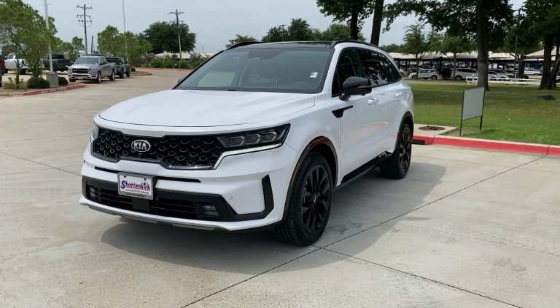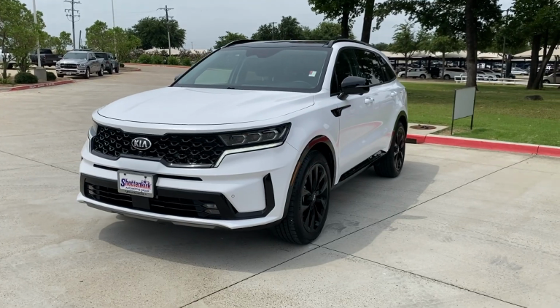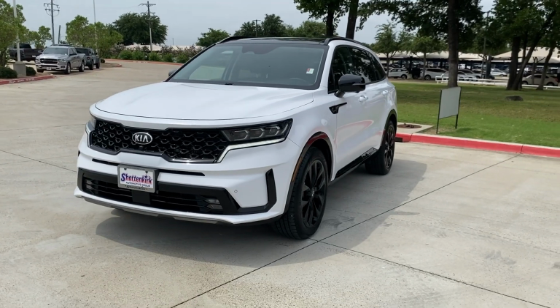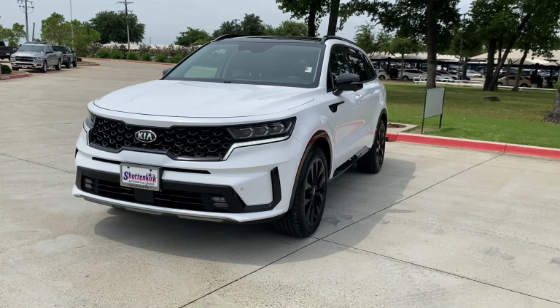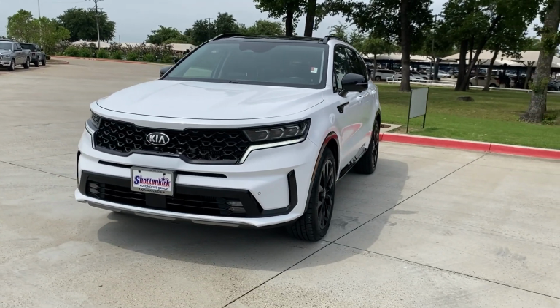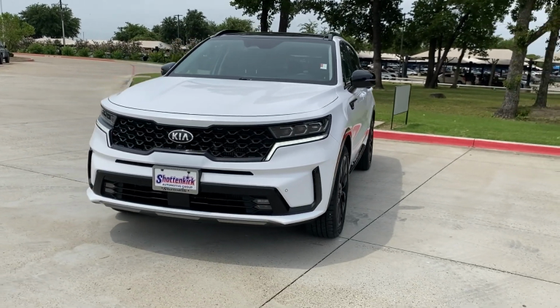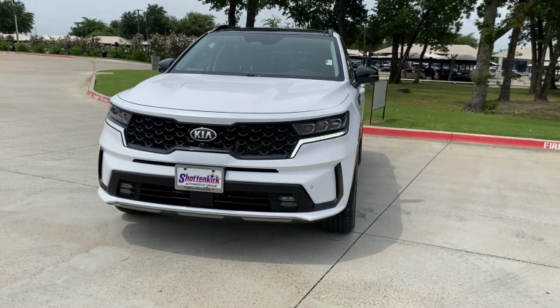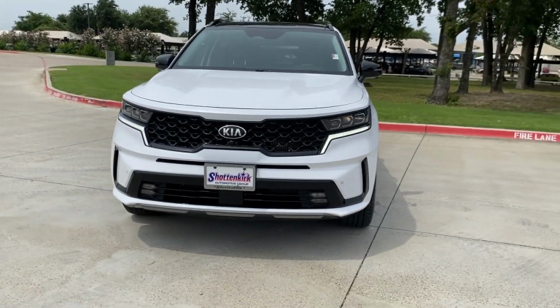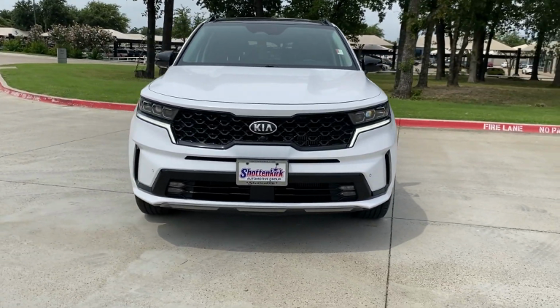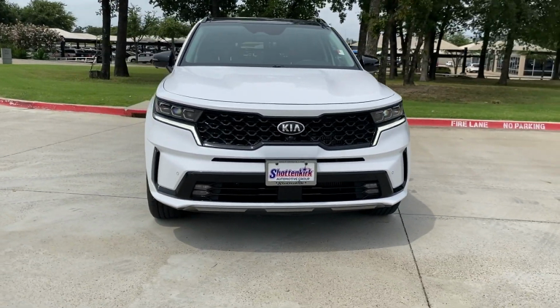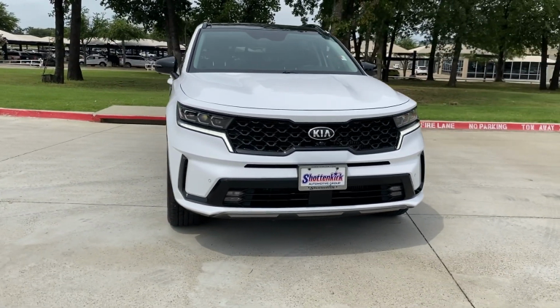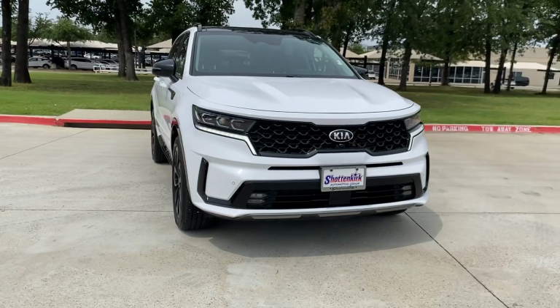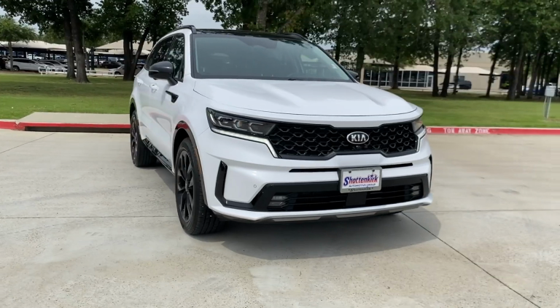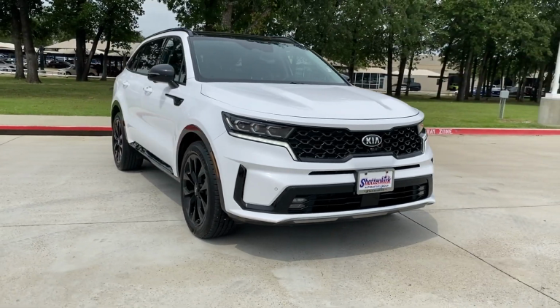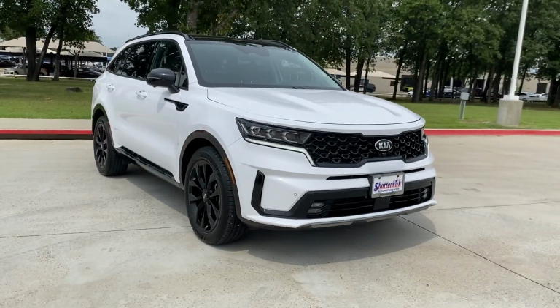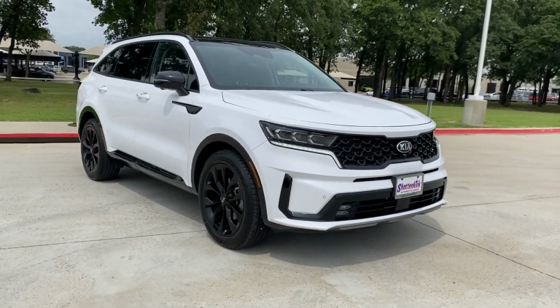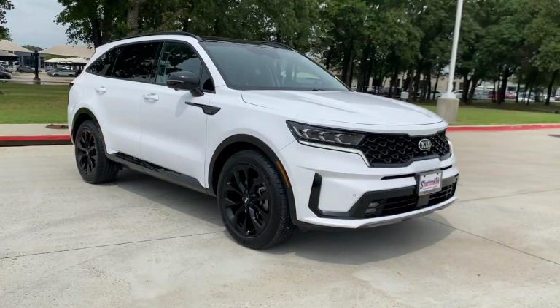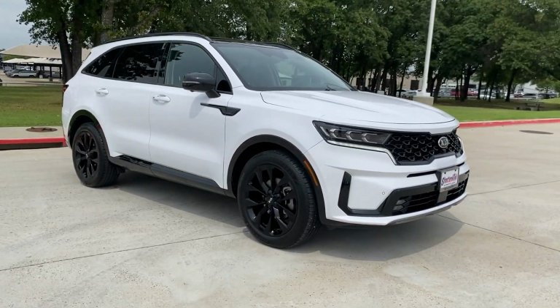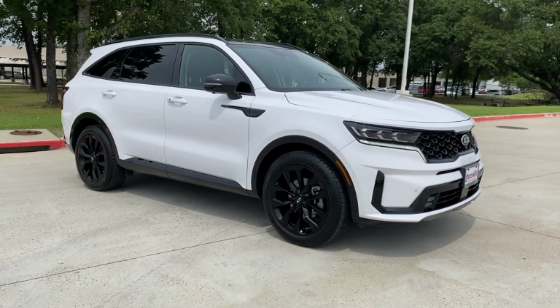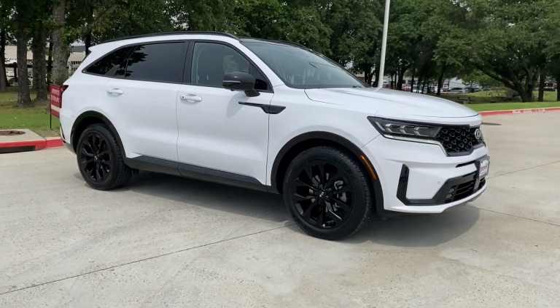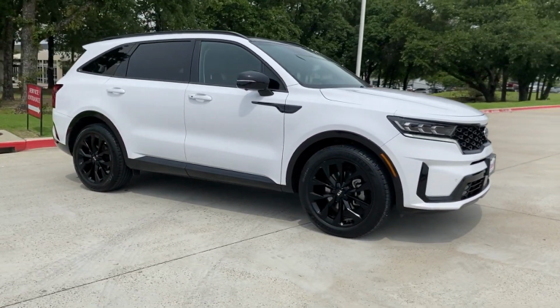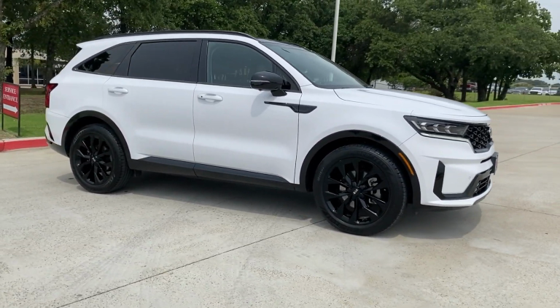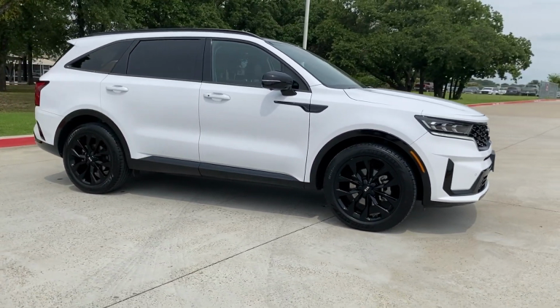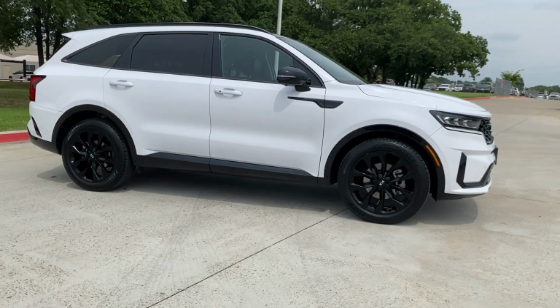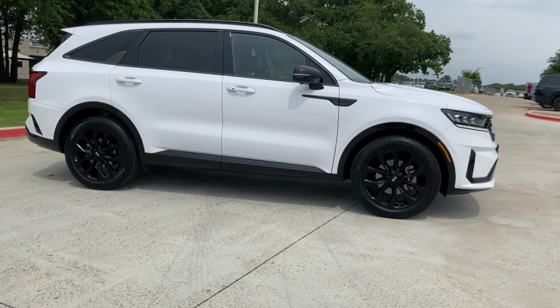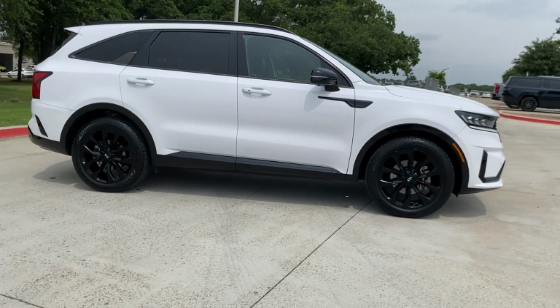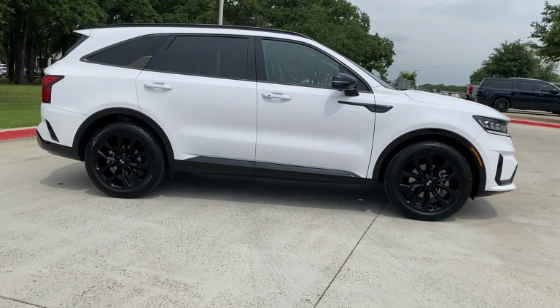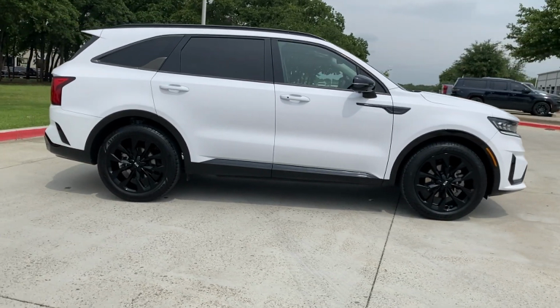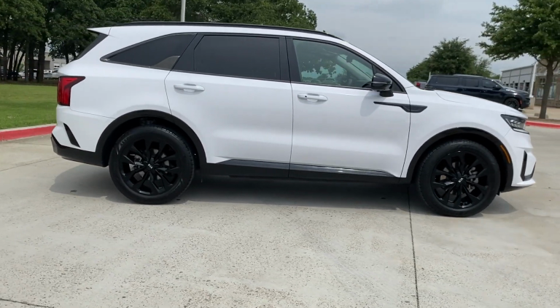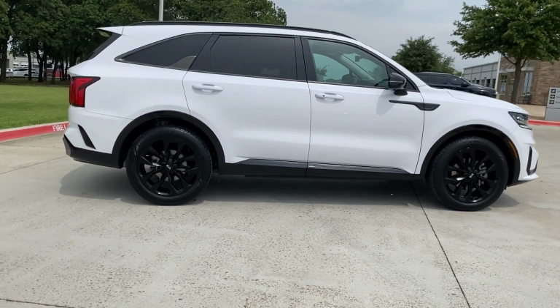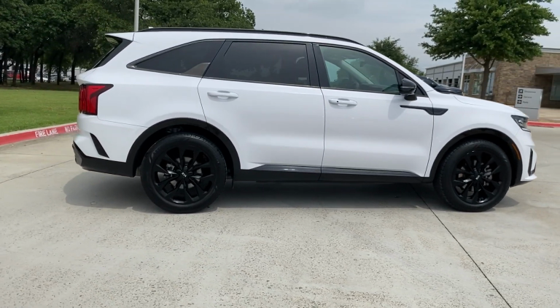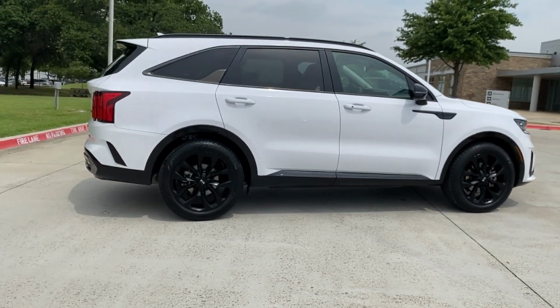Look no further than the 2021 Kia Sorento. With less than 70,000 miles on the odometer, this vehicle stands out from the rest. Take a closer look at this stylish Sorento, a smooth-riding road-trip cruiser.